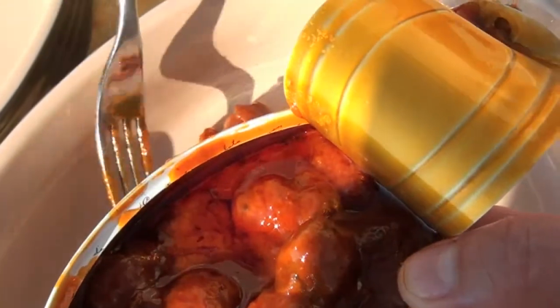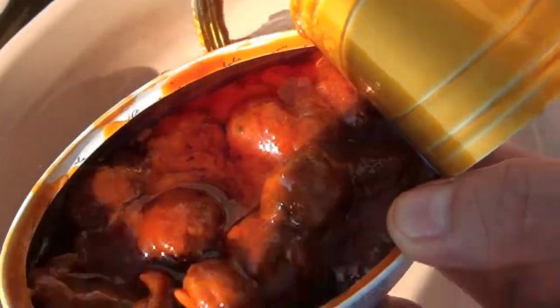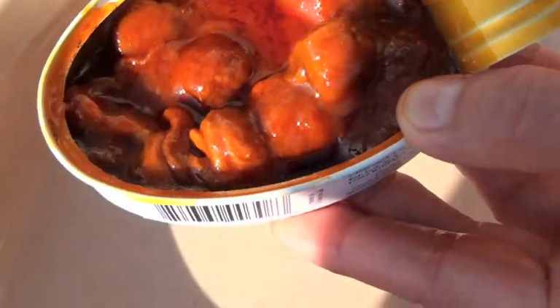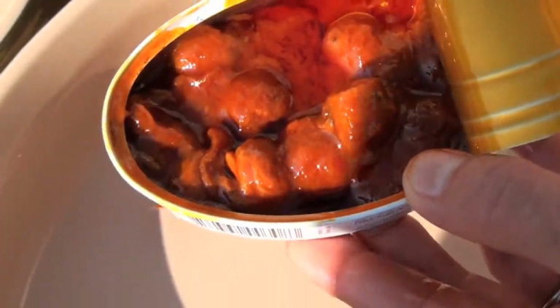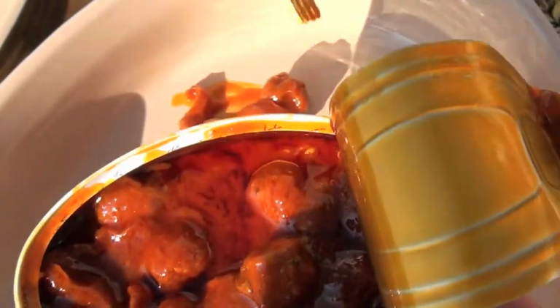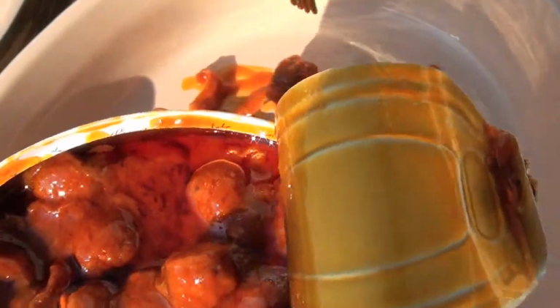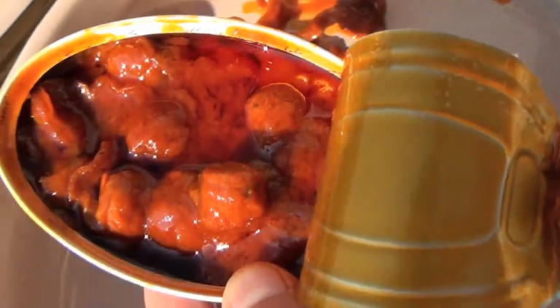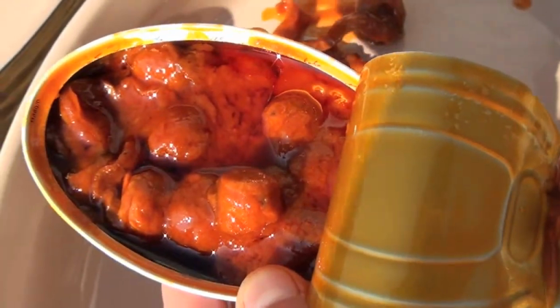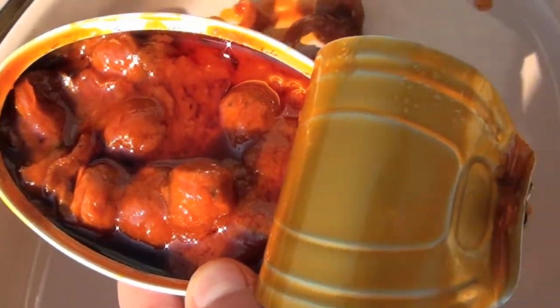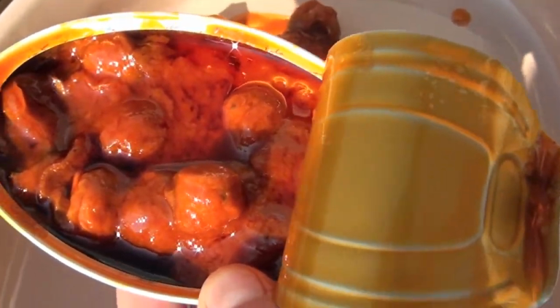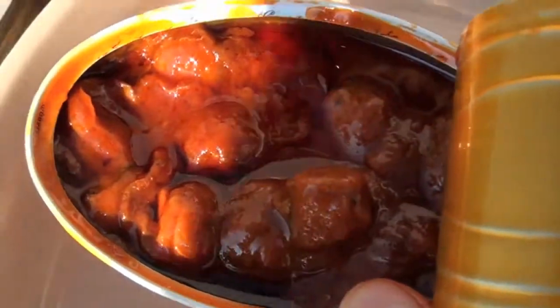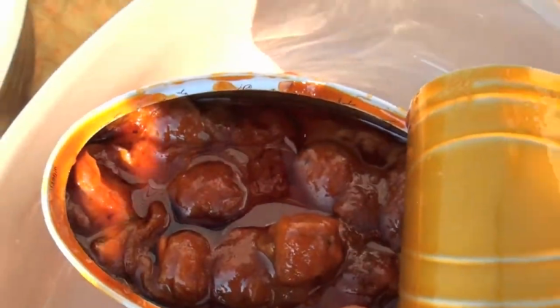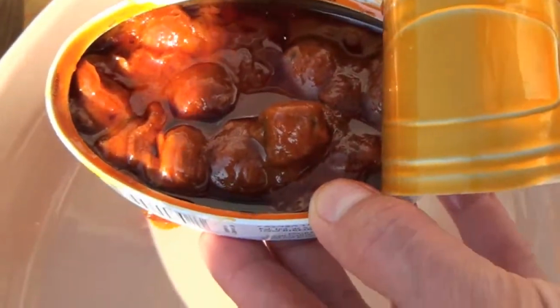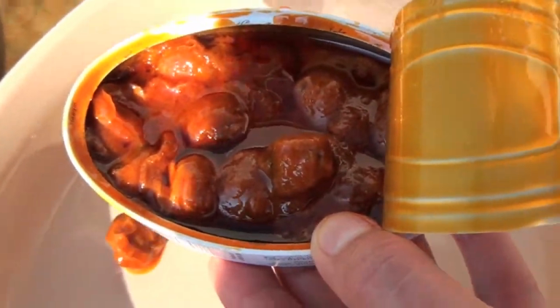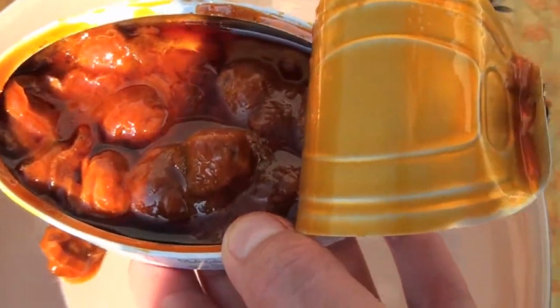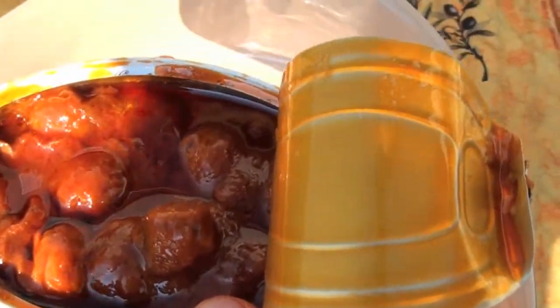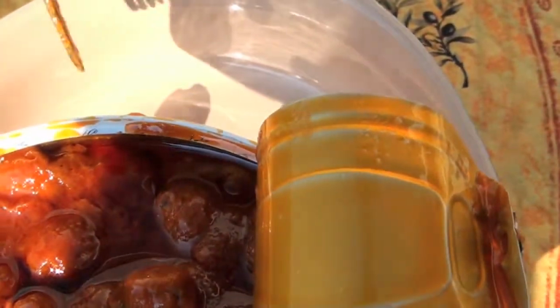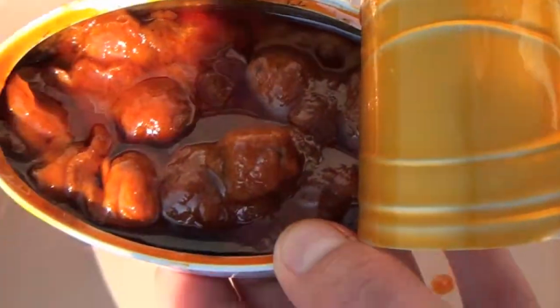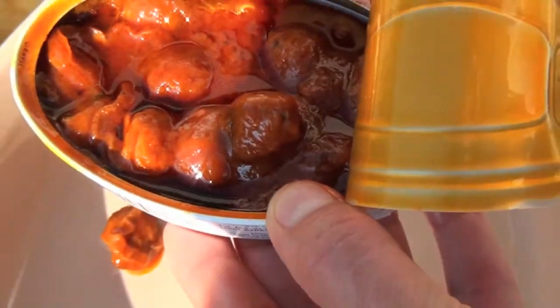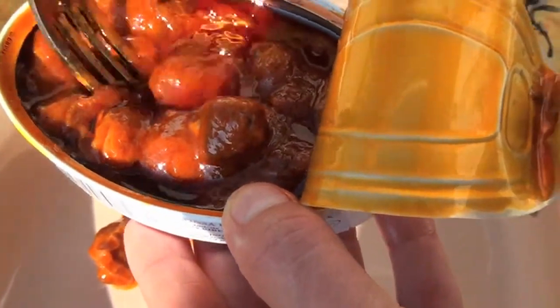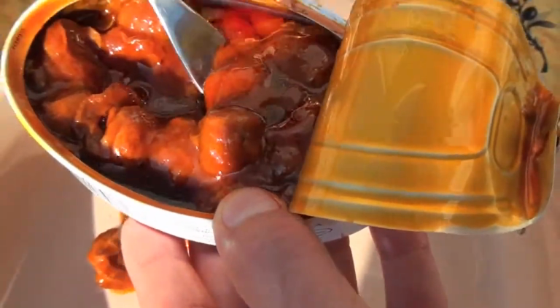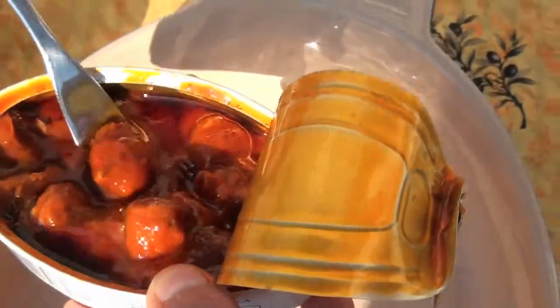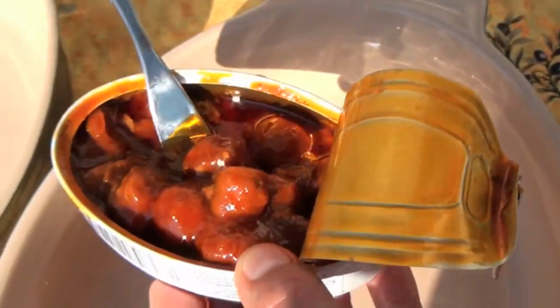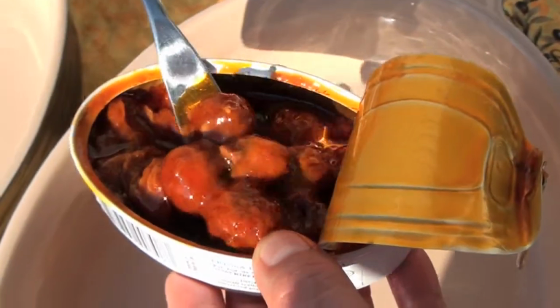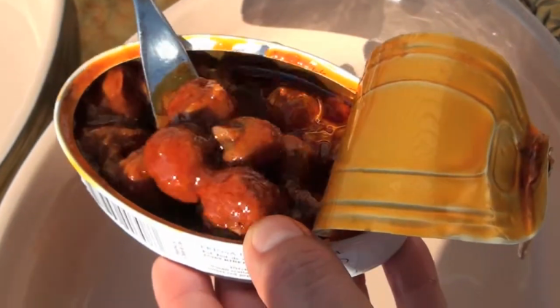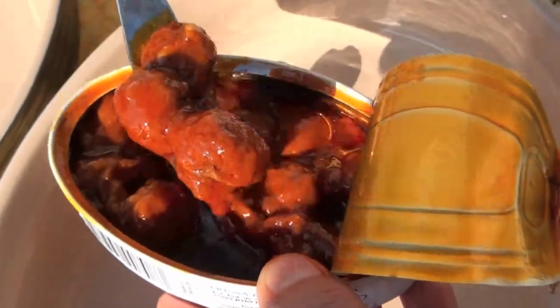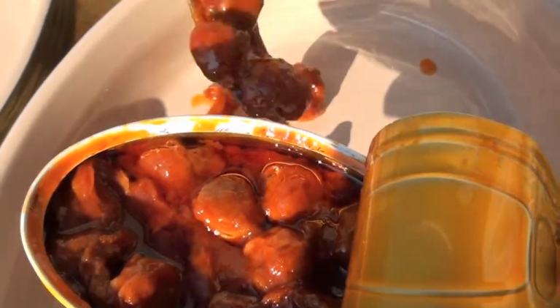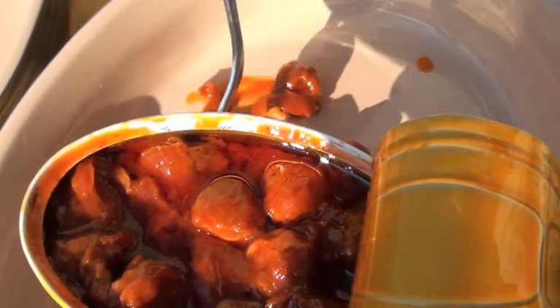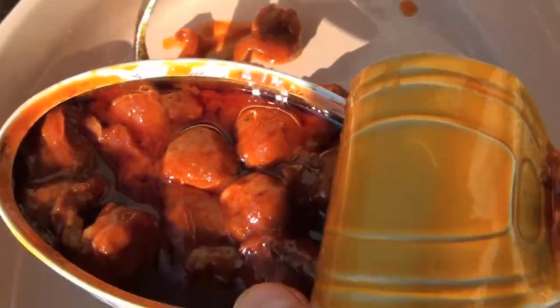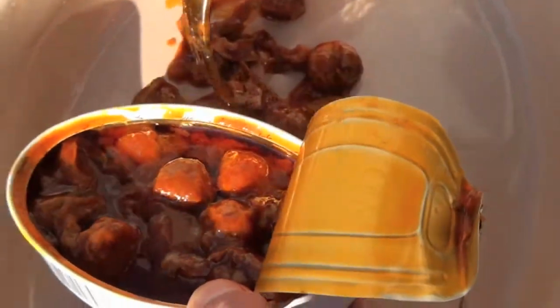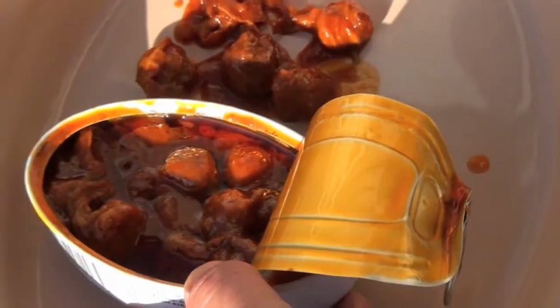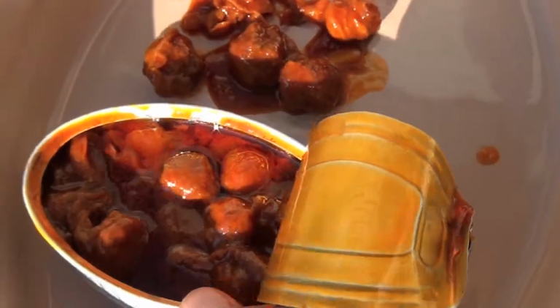I can totally see them with pasta, but experiment — do whatever you feel comfortable with. I'd guess there were maybe 12 in there, but very, very nice. The tins are not huge, but the quality is very, very good.